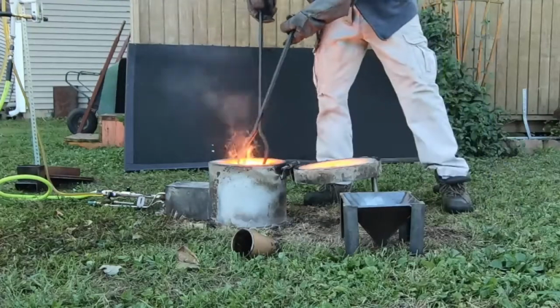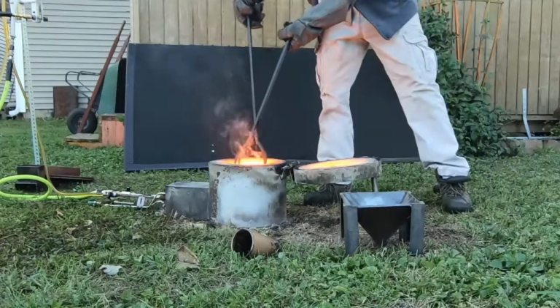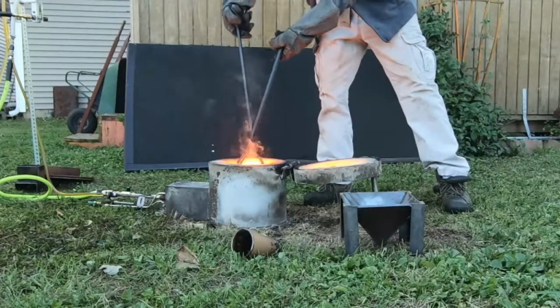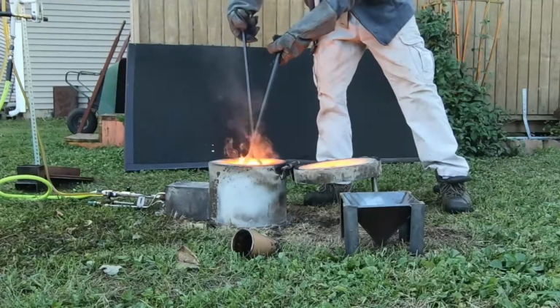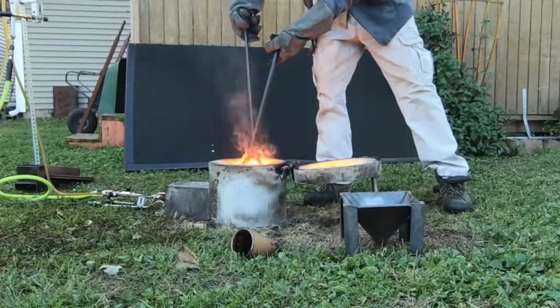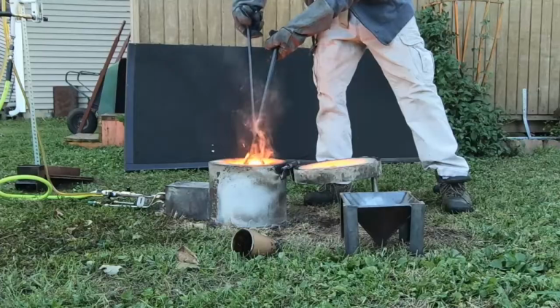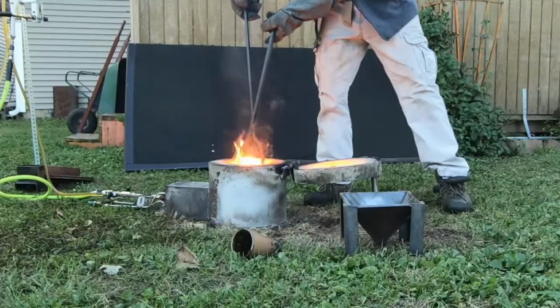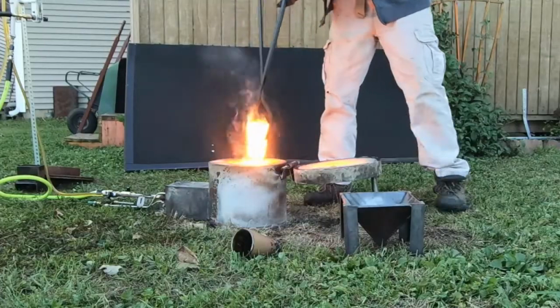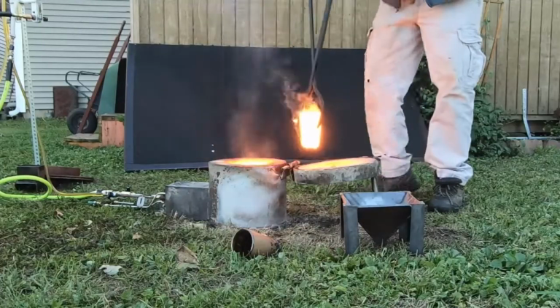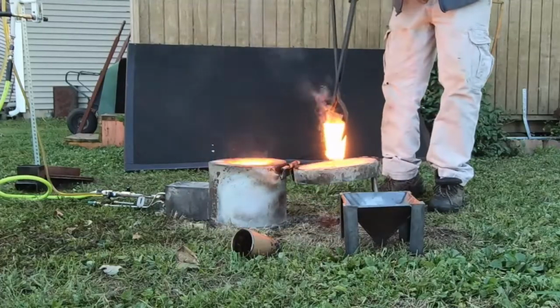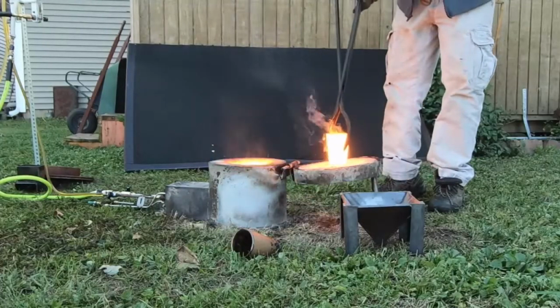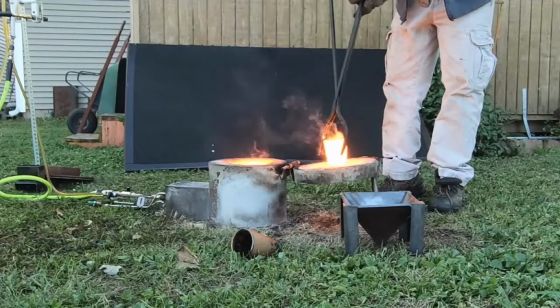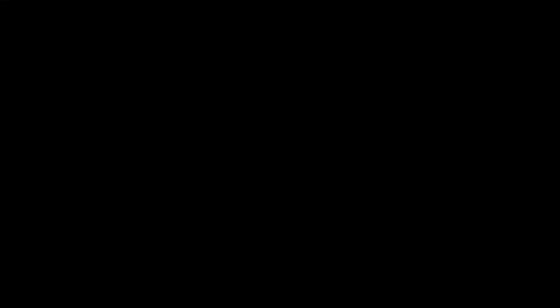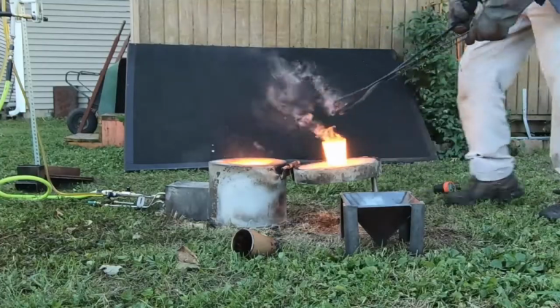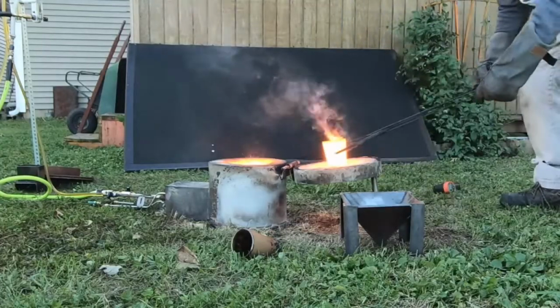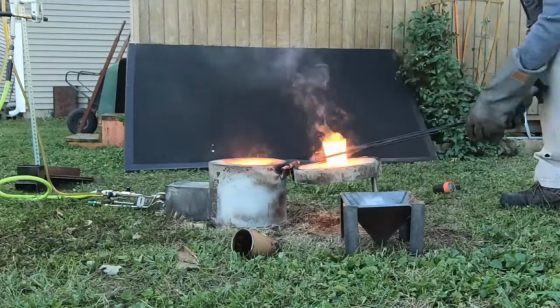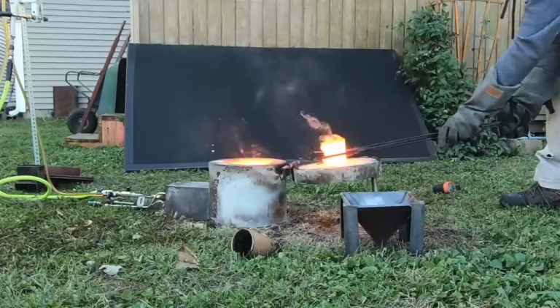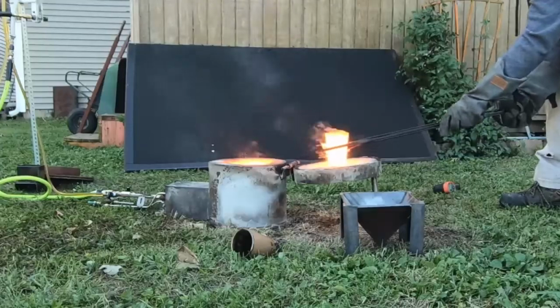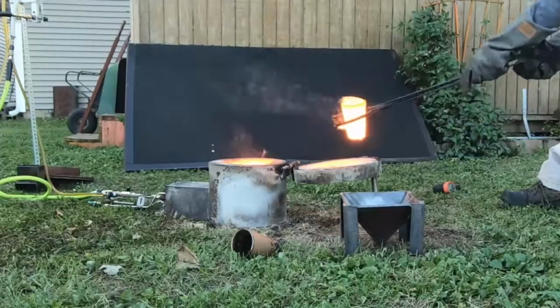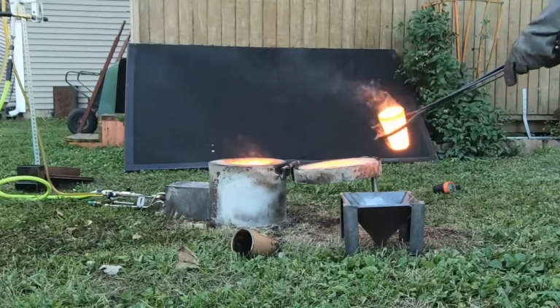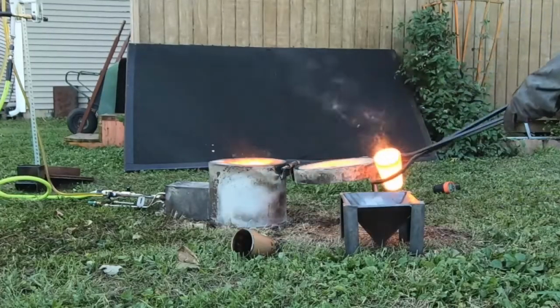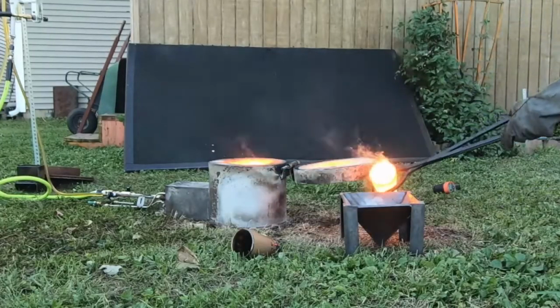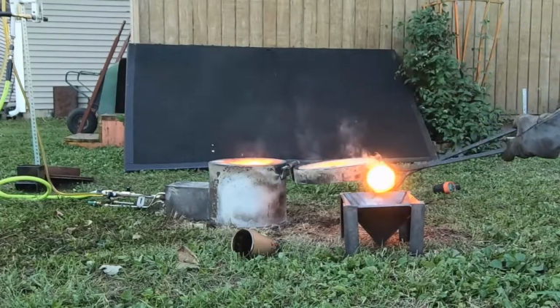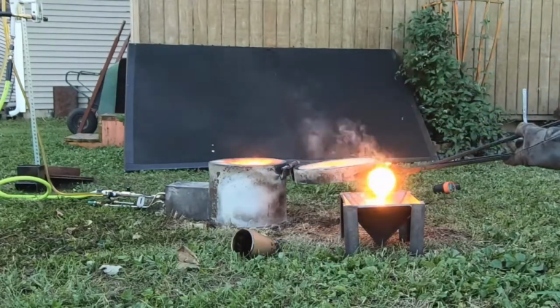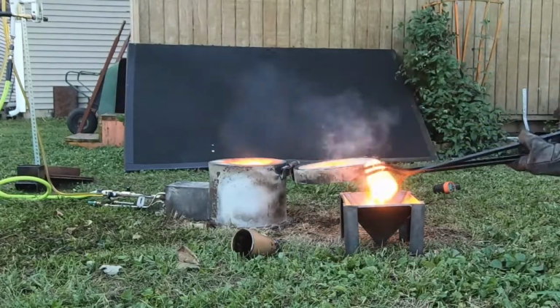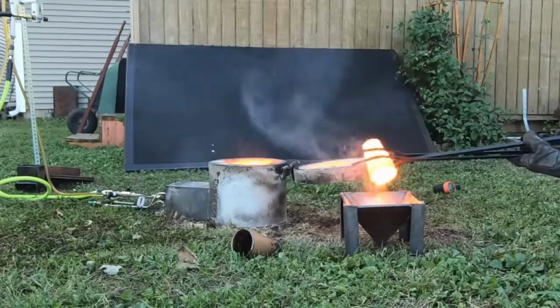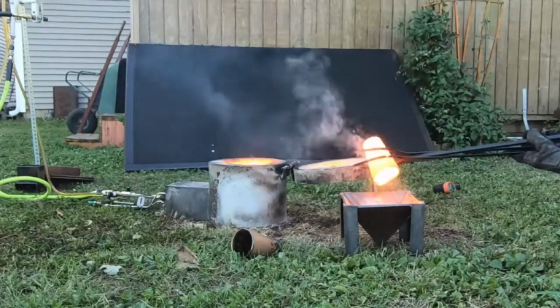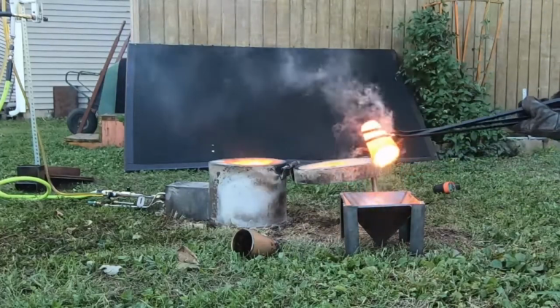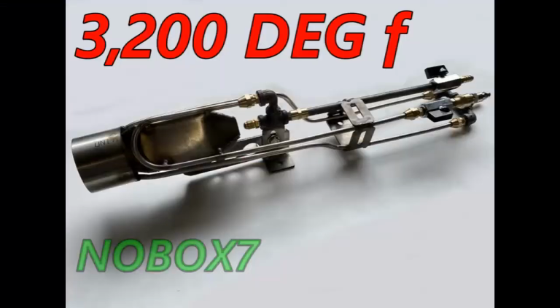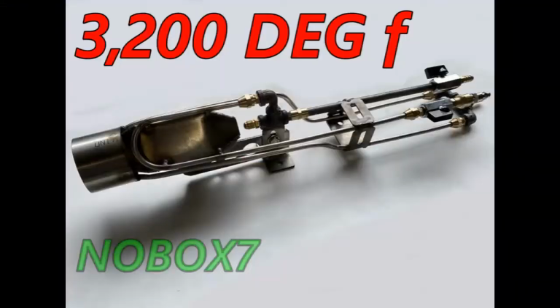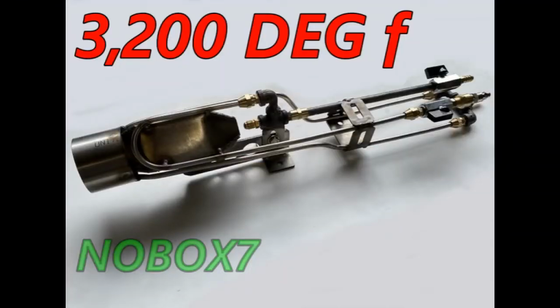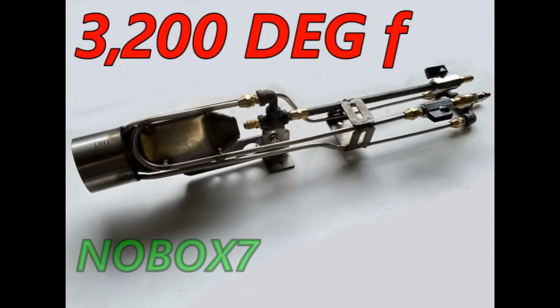It's kind of eye-opening to realize that sometimes less fuel is better than more when it comes to getting something really hot. It's more about the velocity of the air pressure that's important.